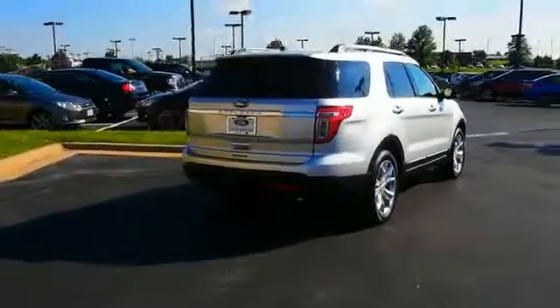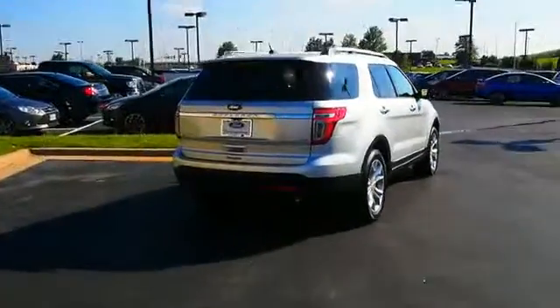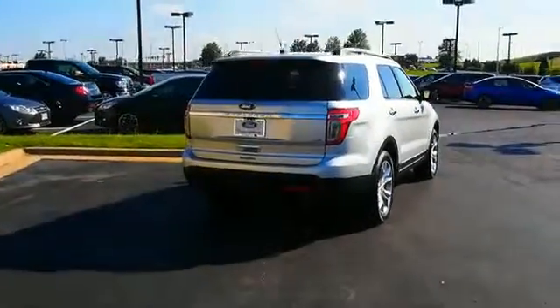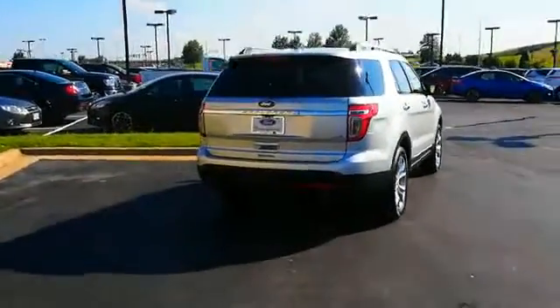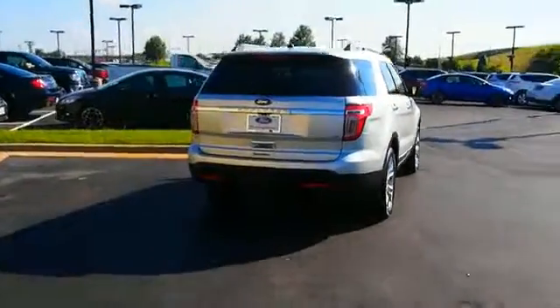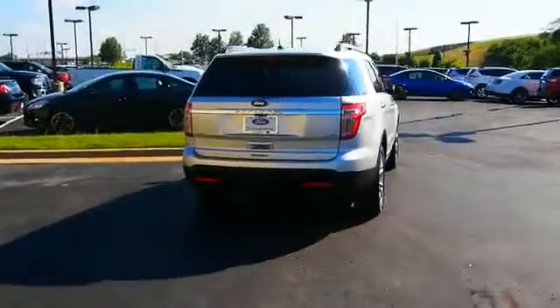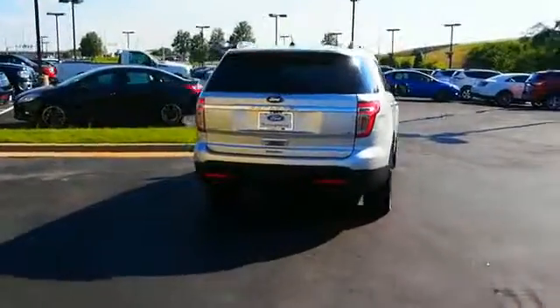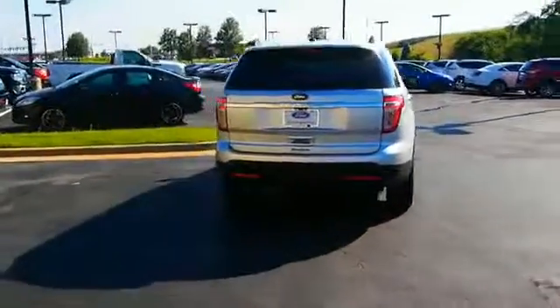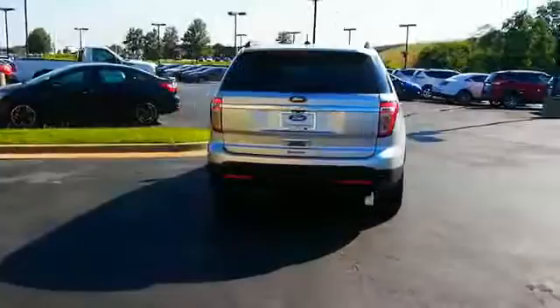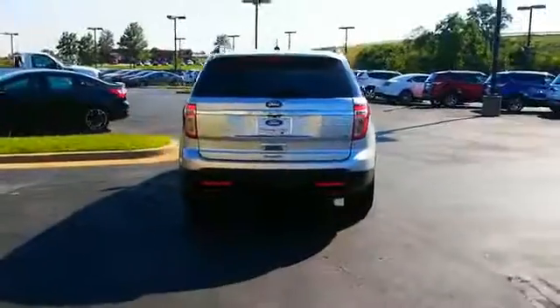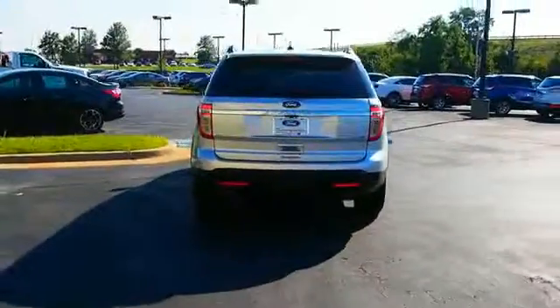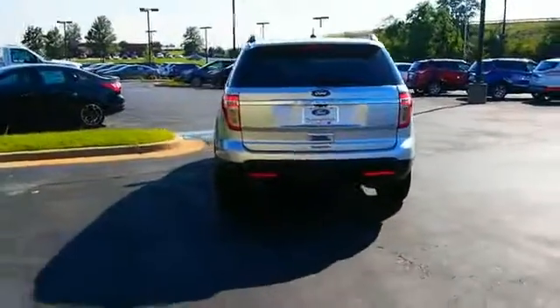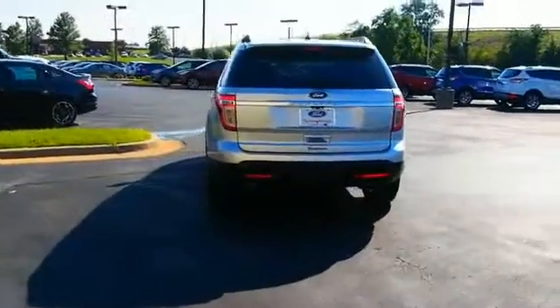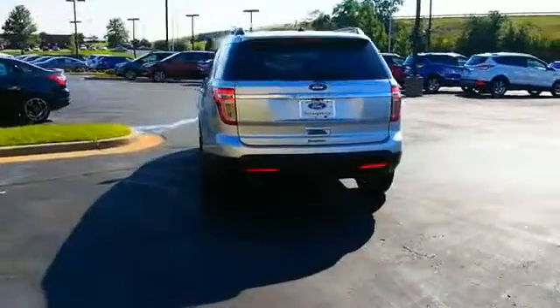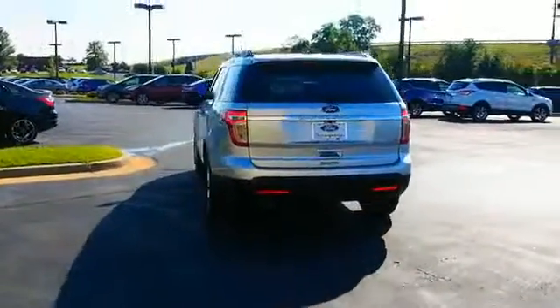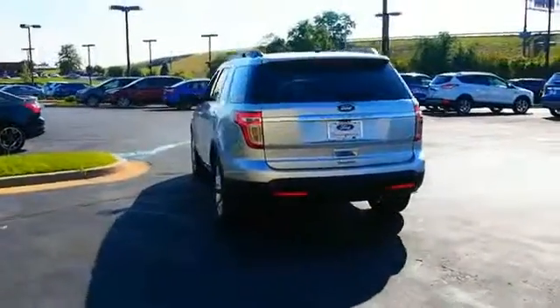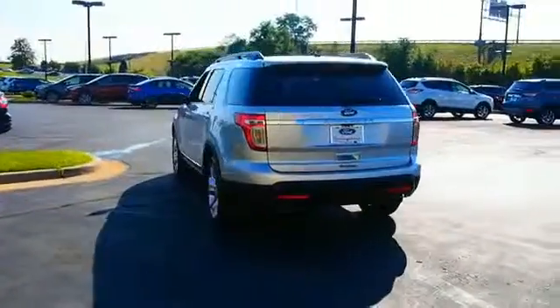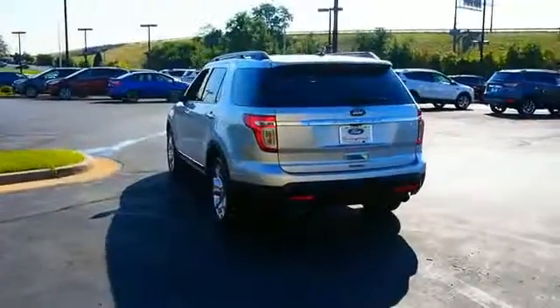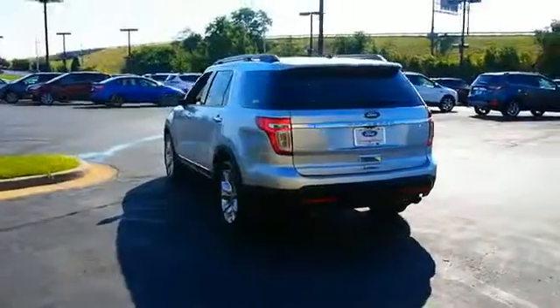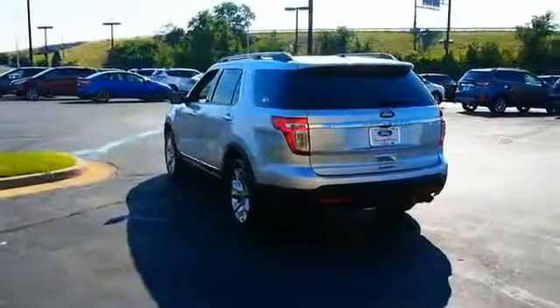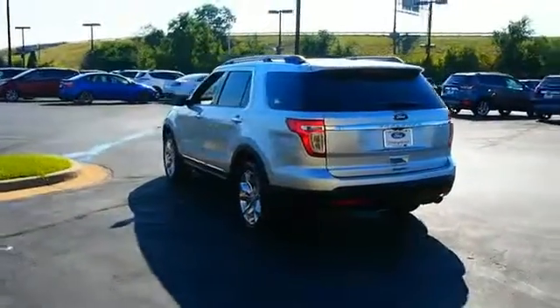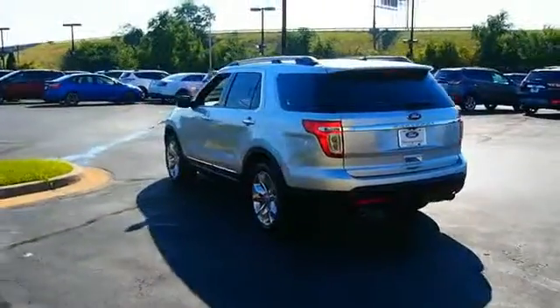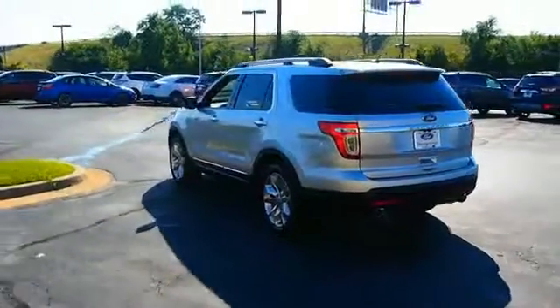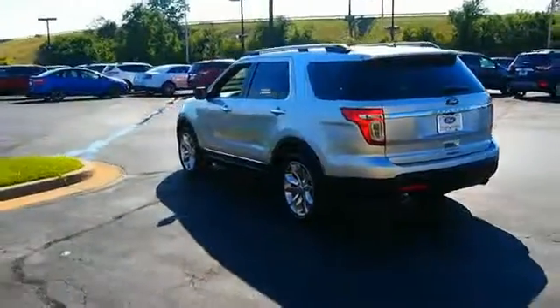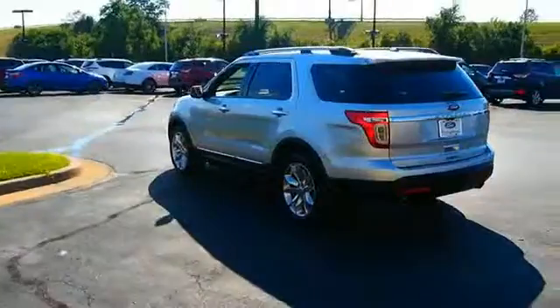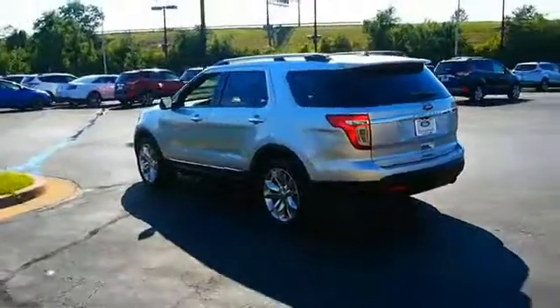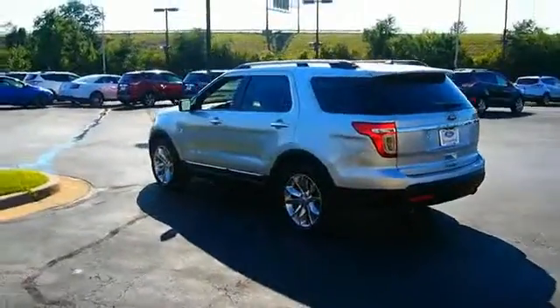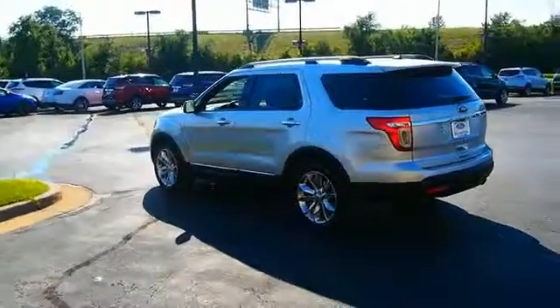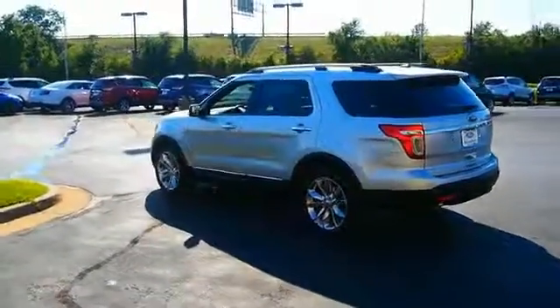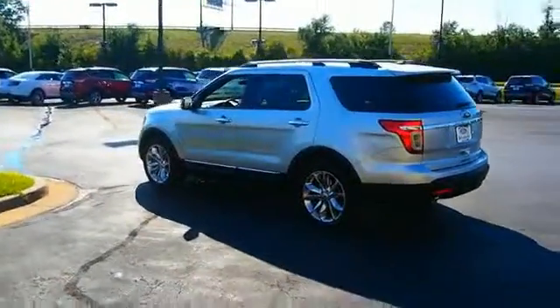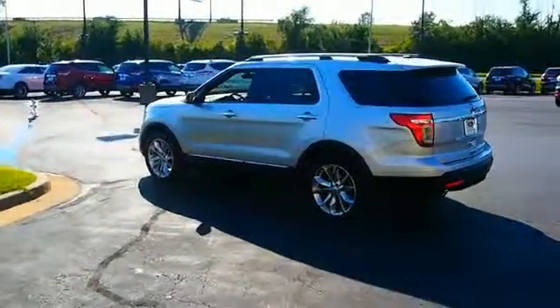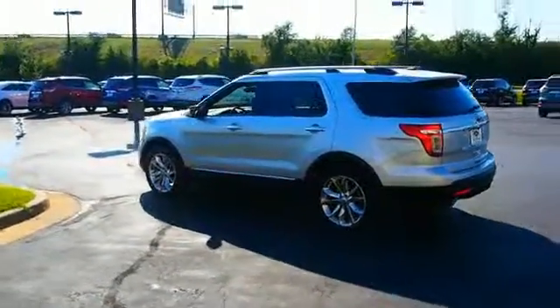The features include alloy rims, a spoiler, keyless entry, power mirrors, traction control, stability control, anti-lock brakes, and privacy glass.